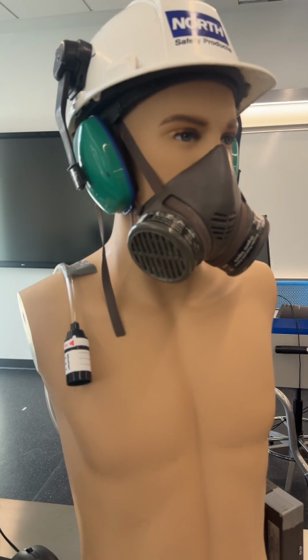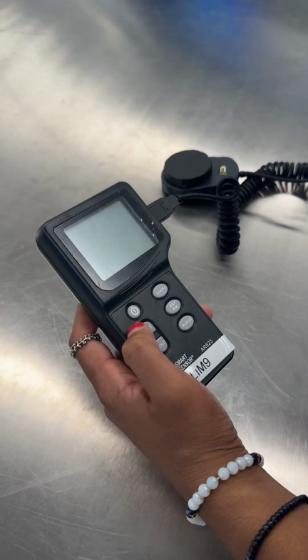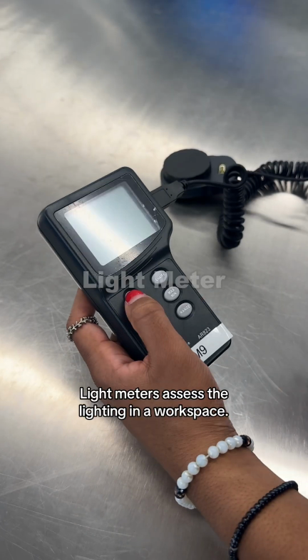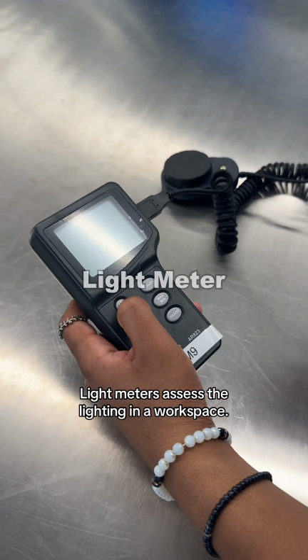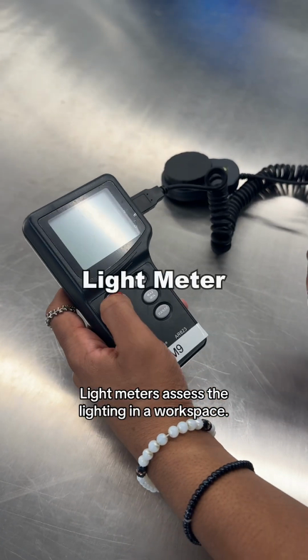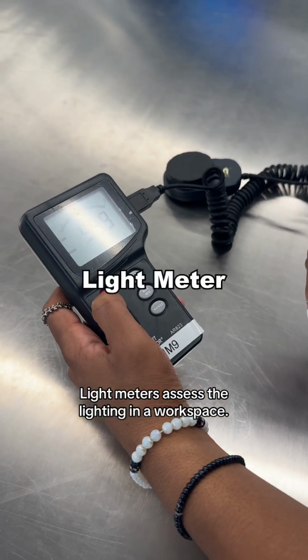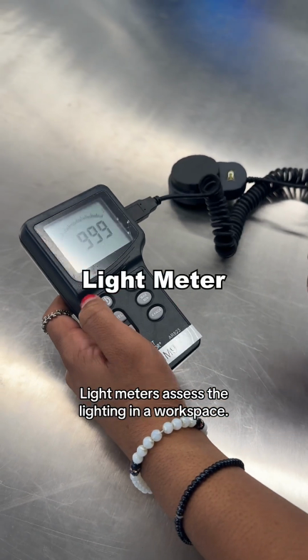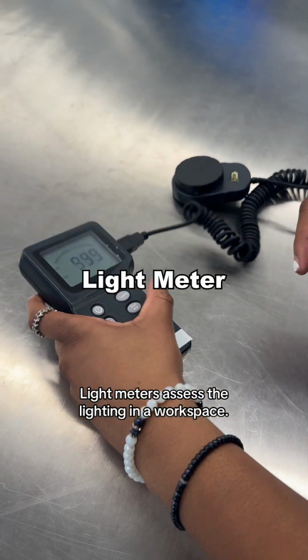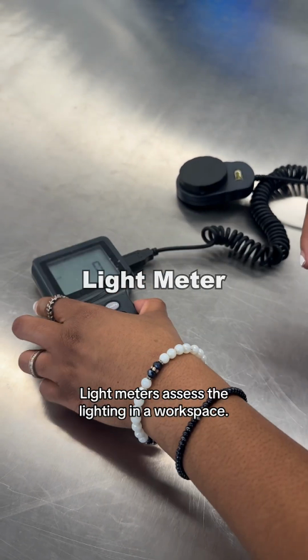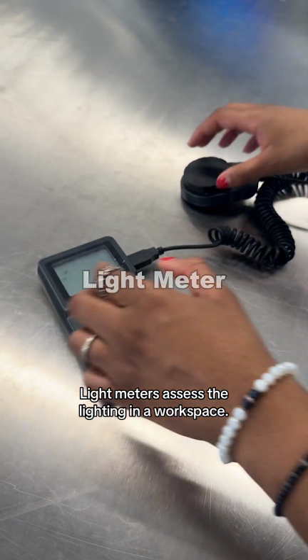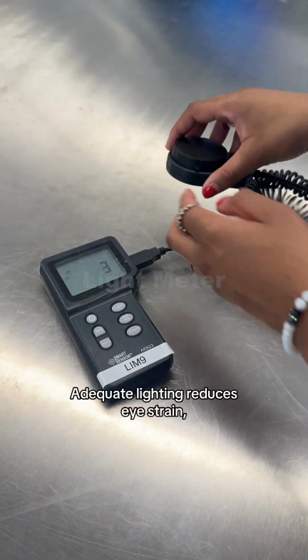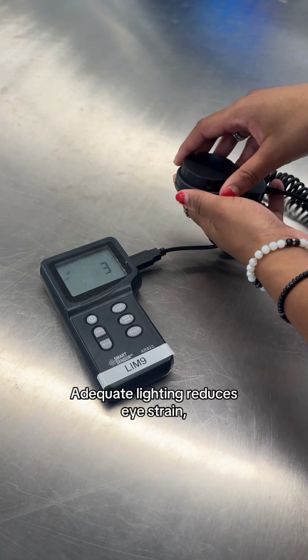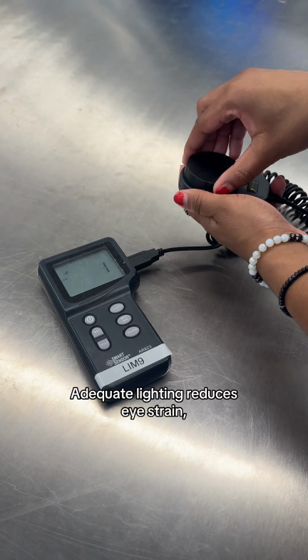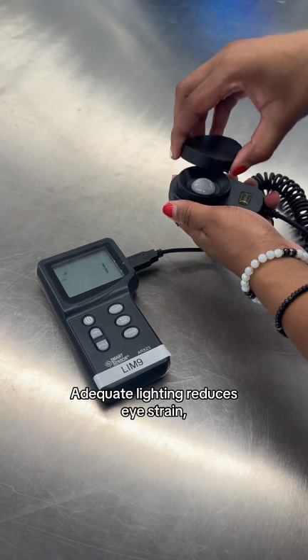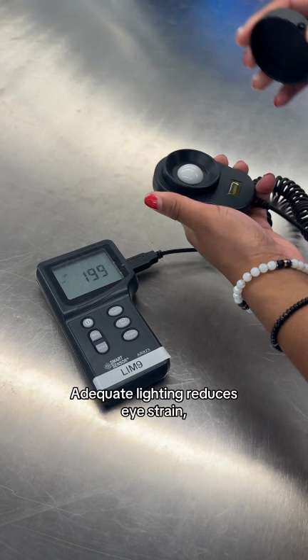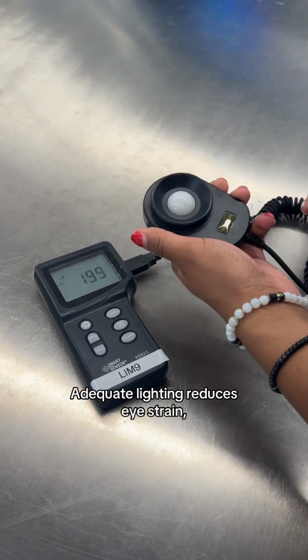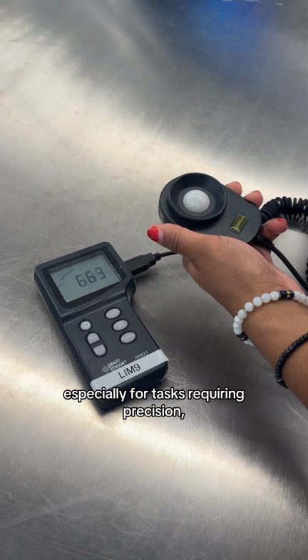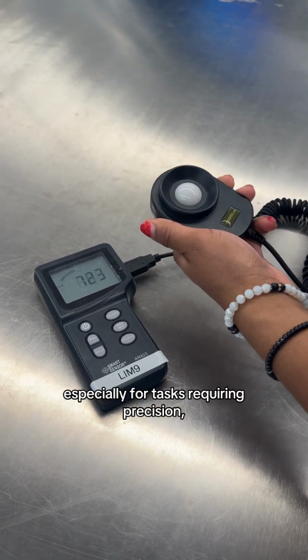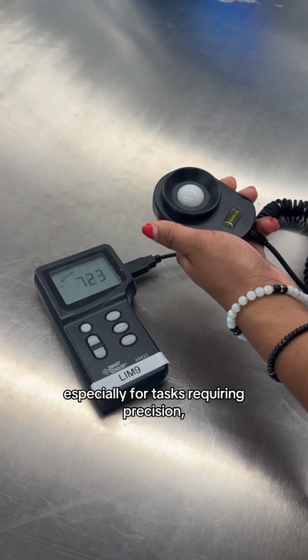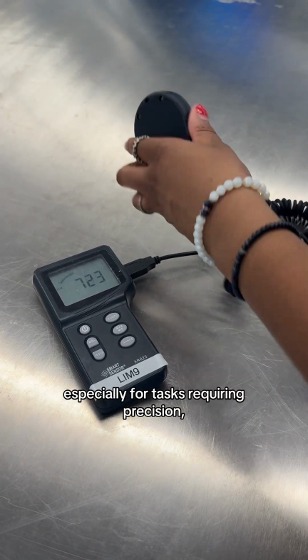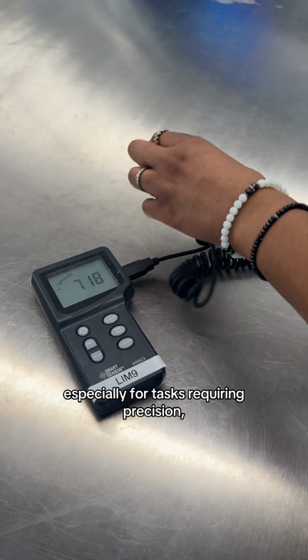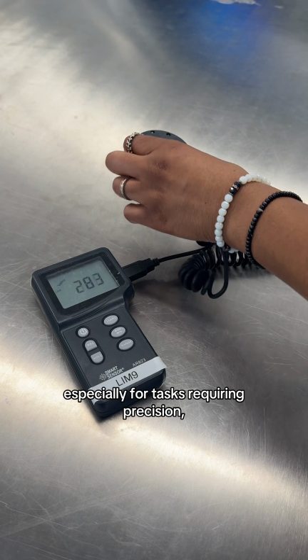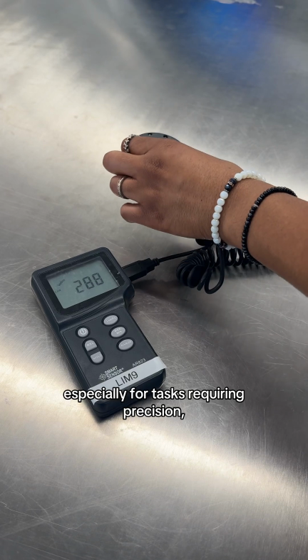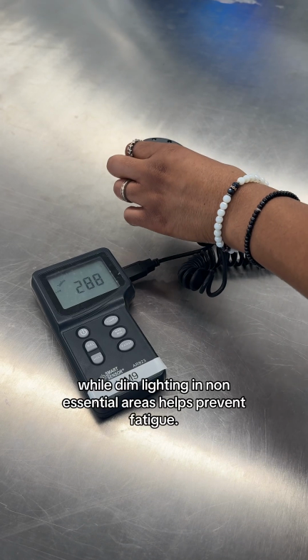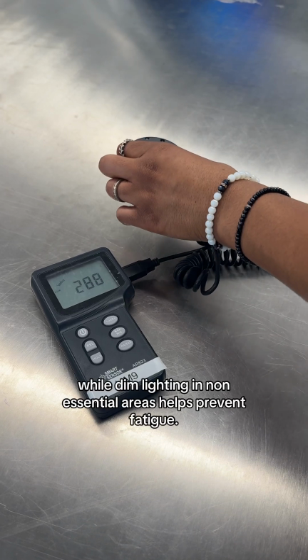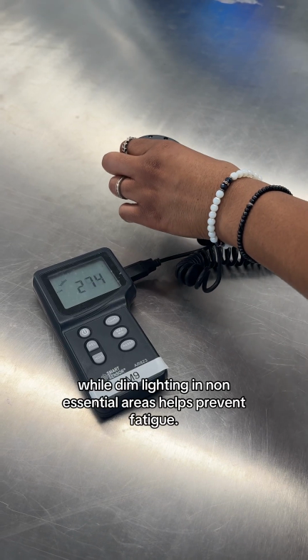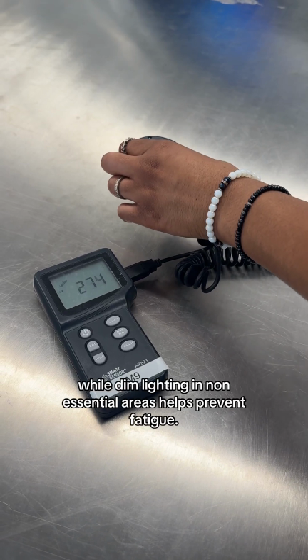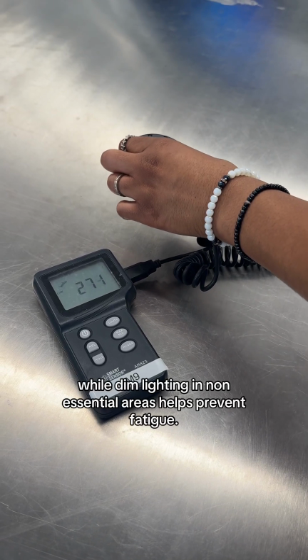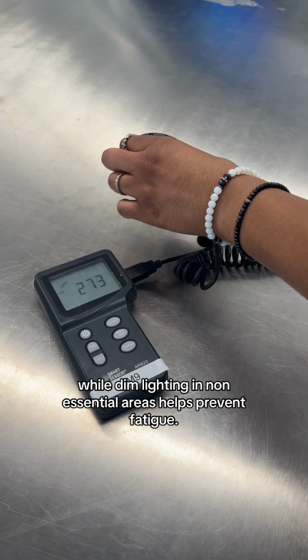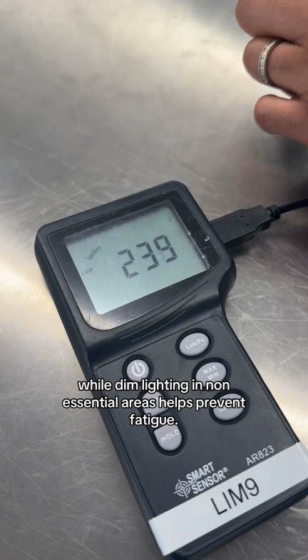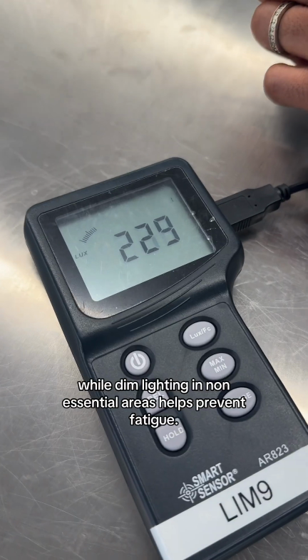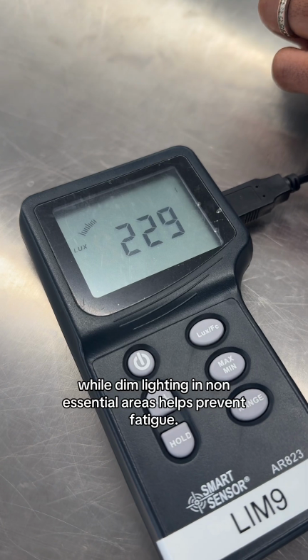Light meters assess the lighting in a workspace. Adequate lighting reduces eye strain, especially for tasks requiring precision, while dim lighting in non-essential areas helps prevent fatigue.